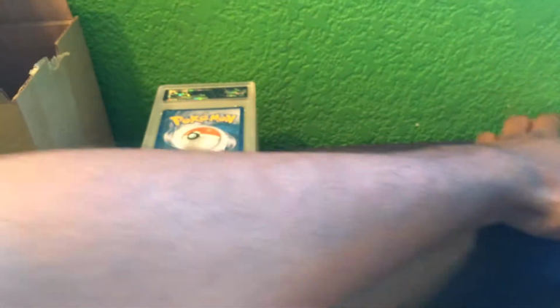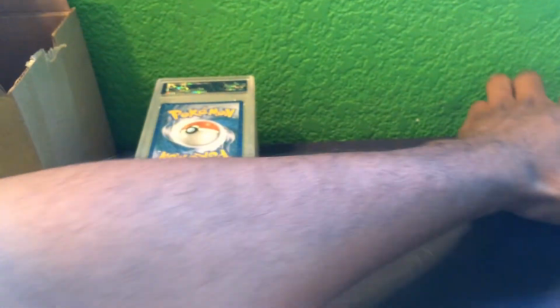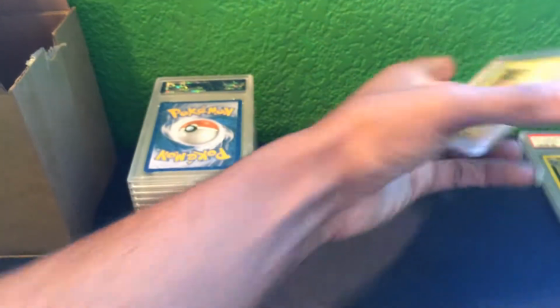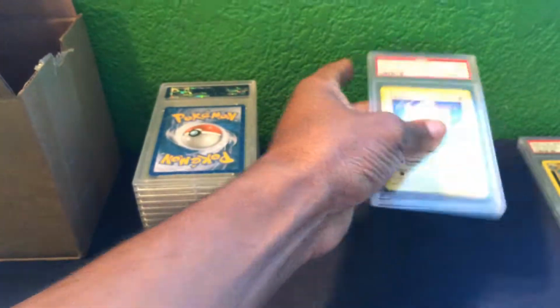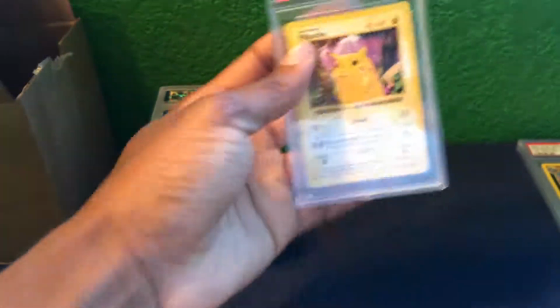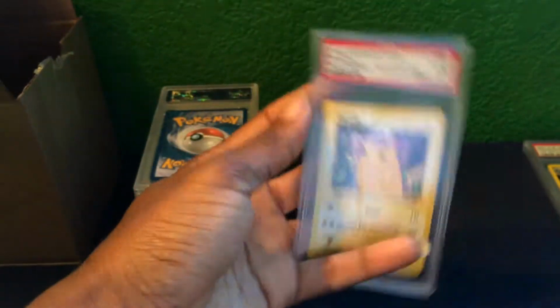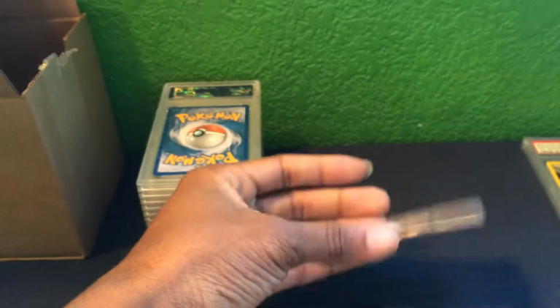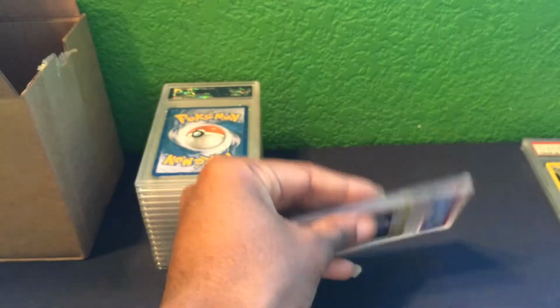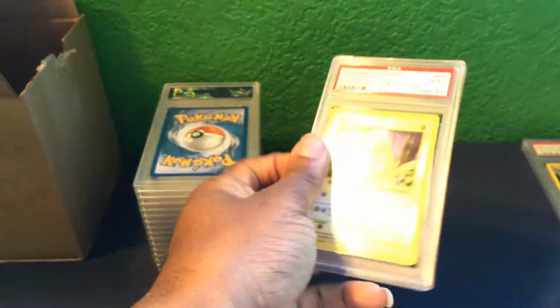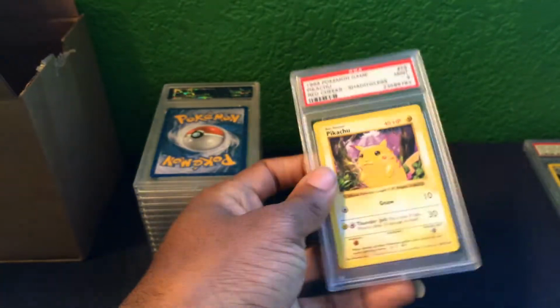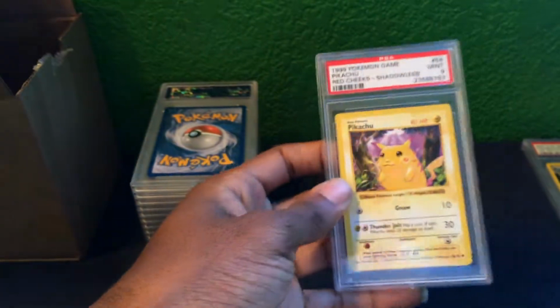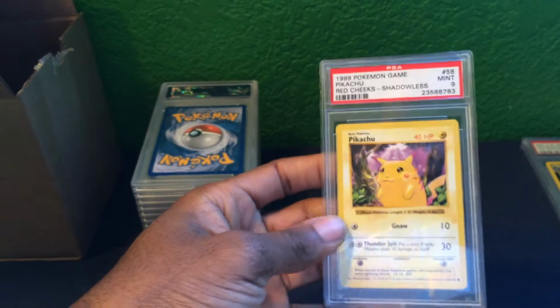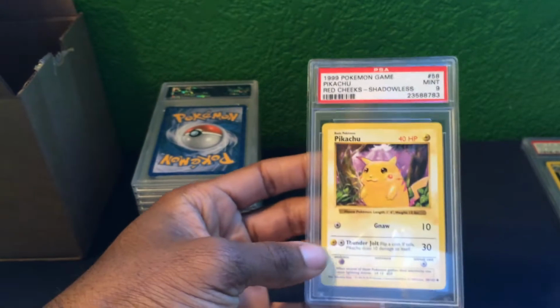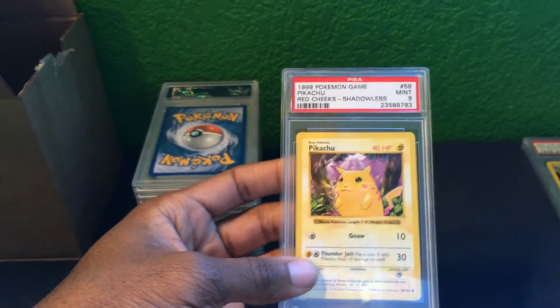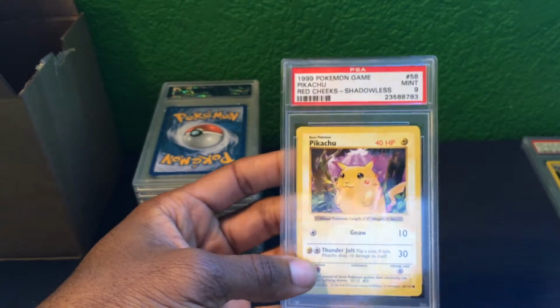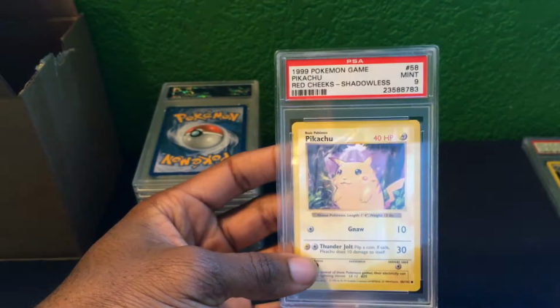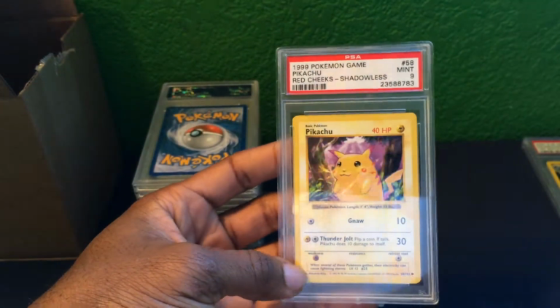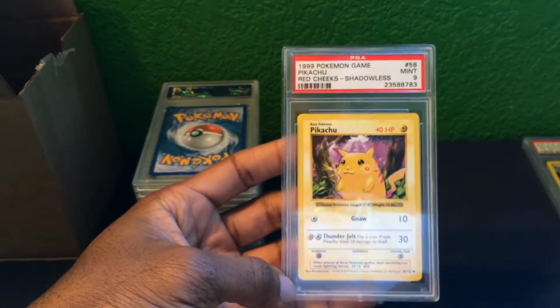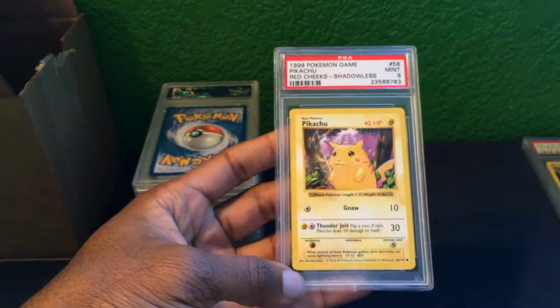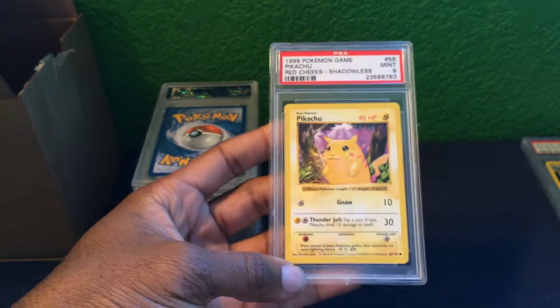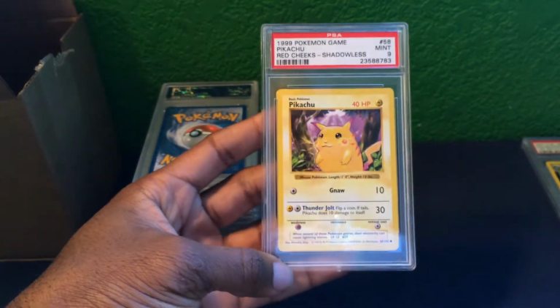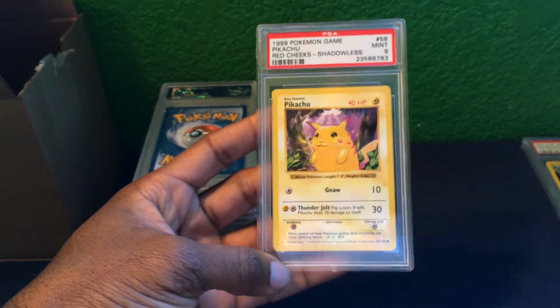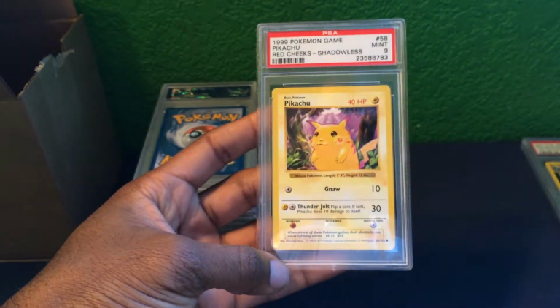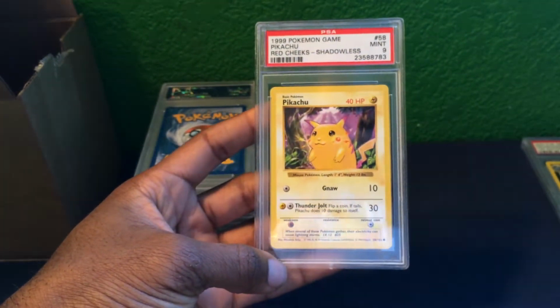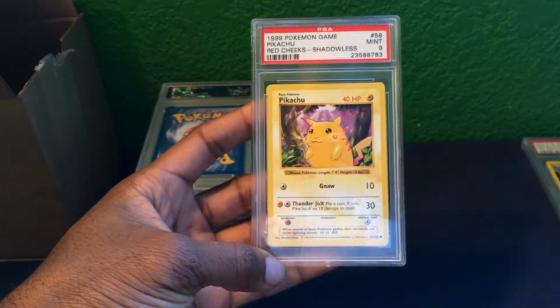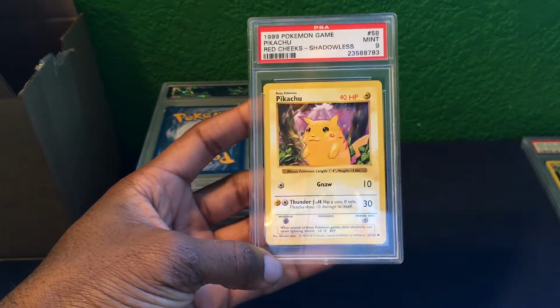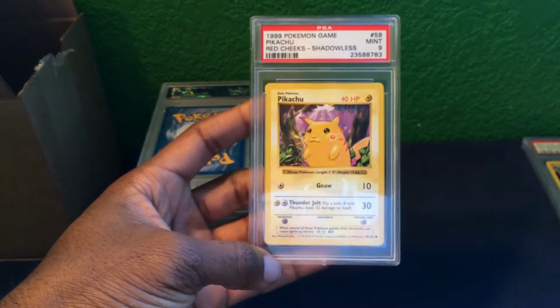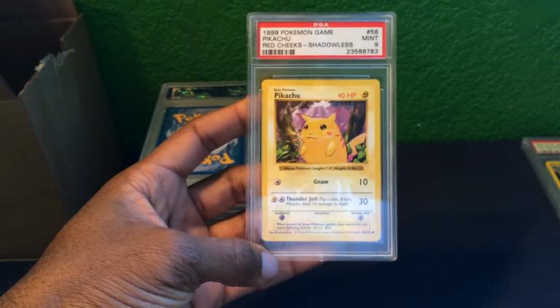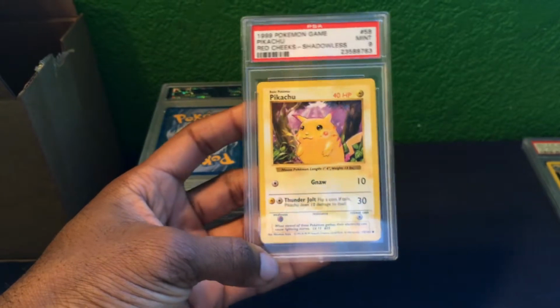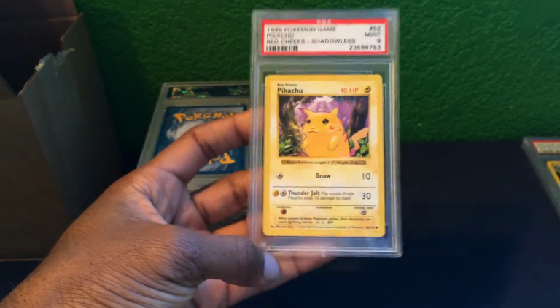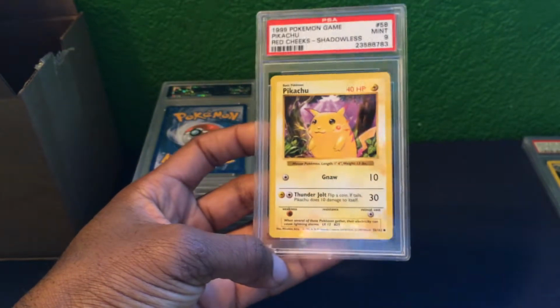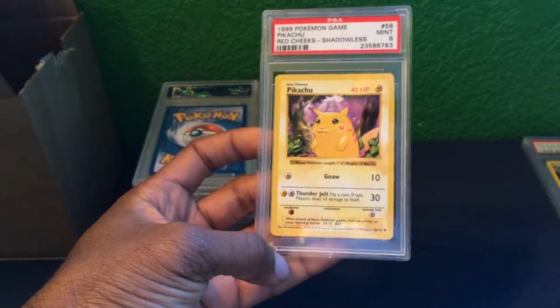I have another red-cheek Pikachu — the shadowless Pikachu from the base set — also a Mint 9.